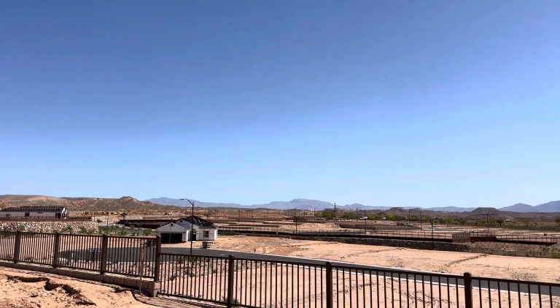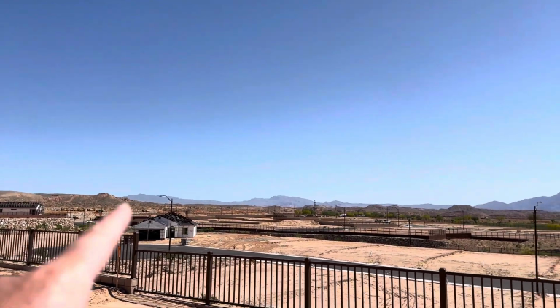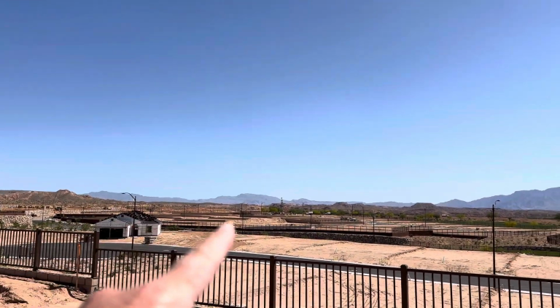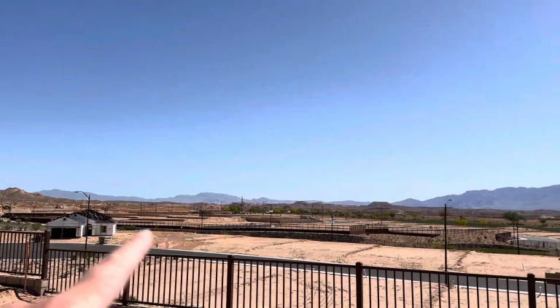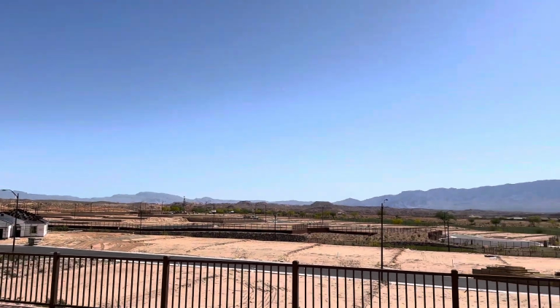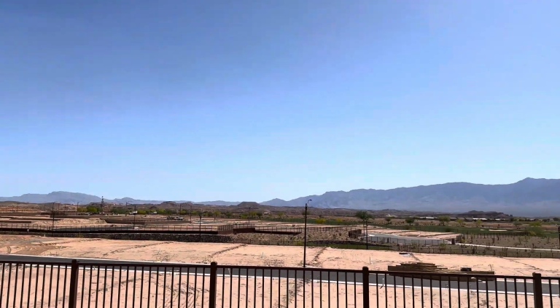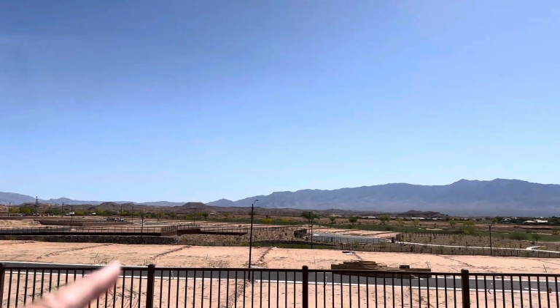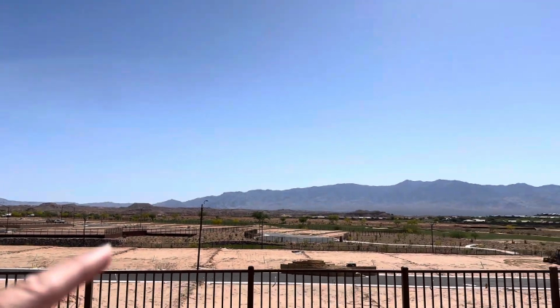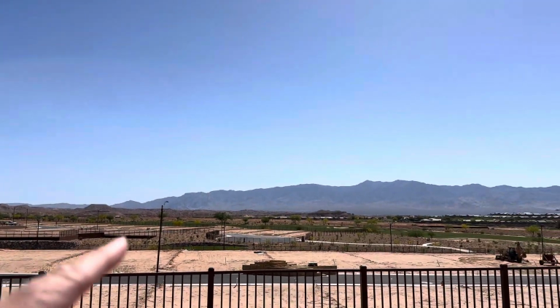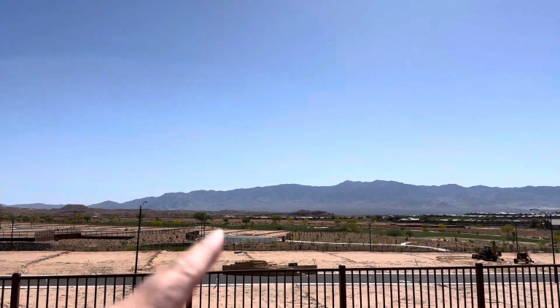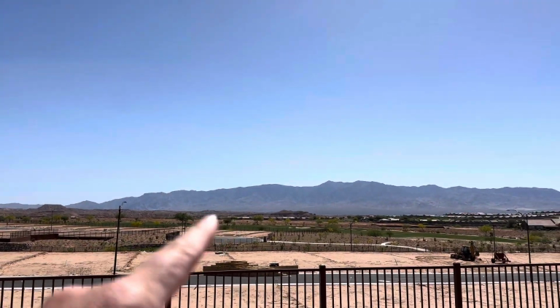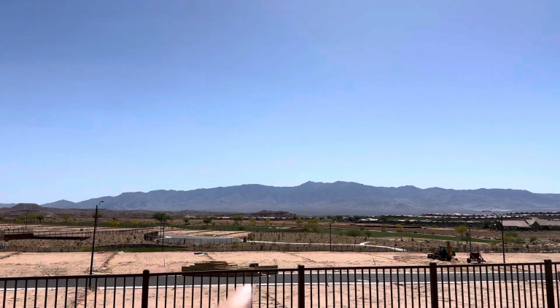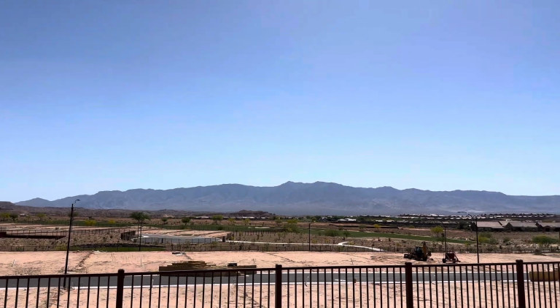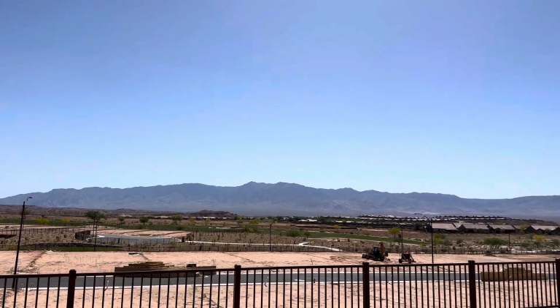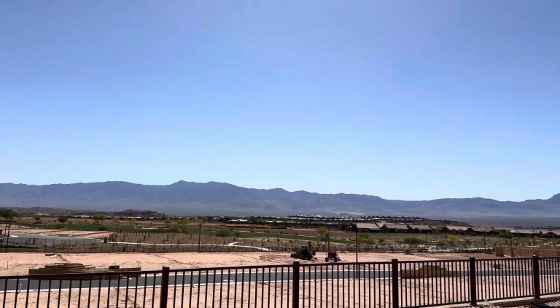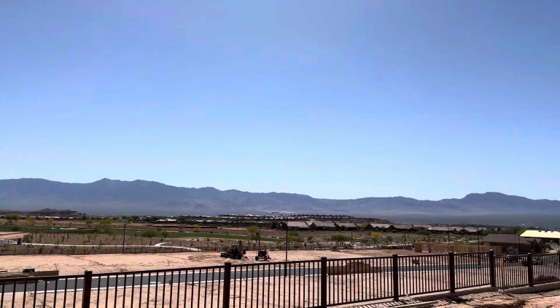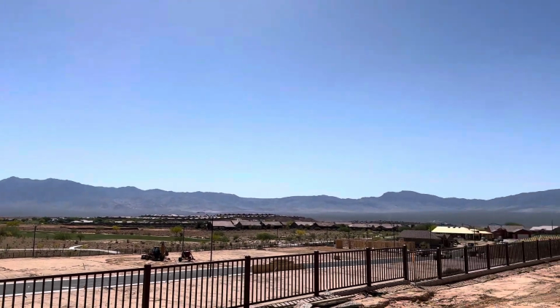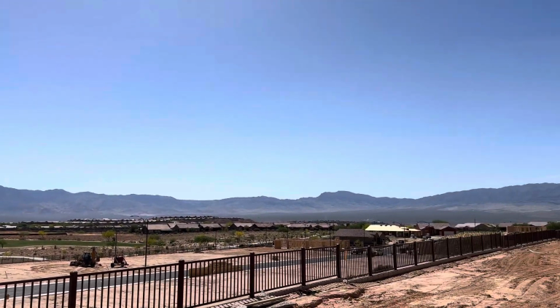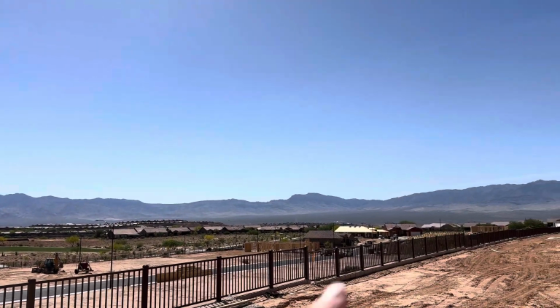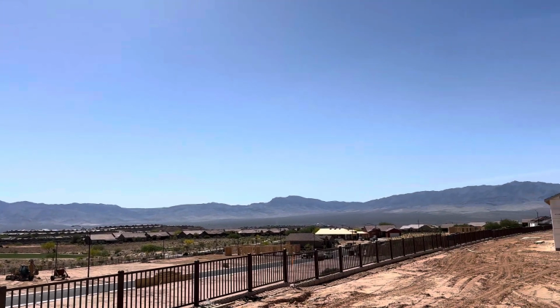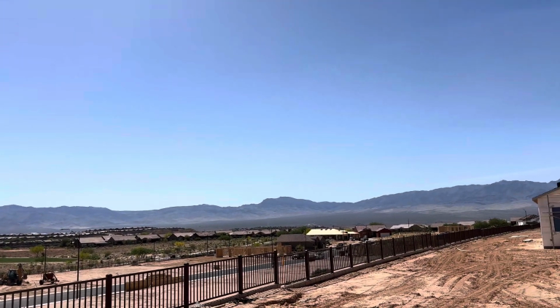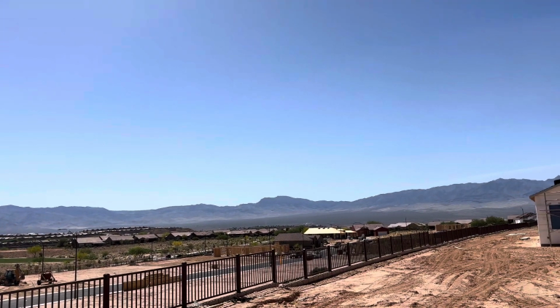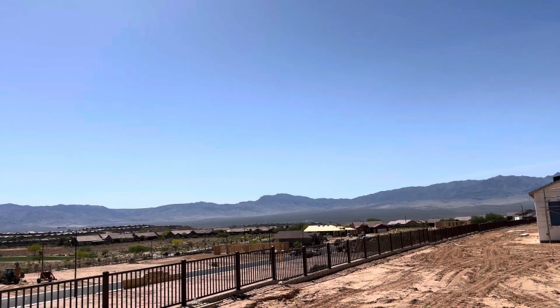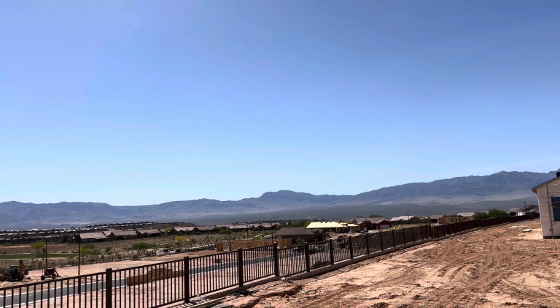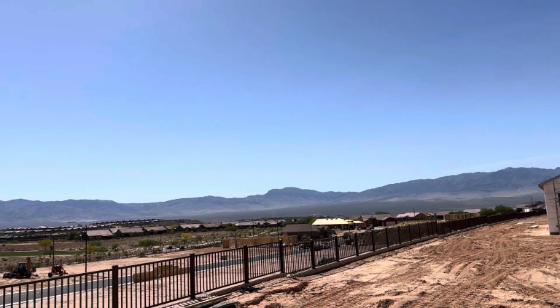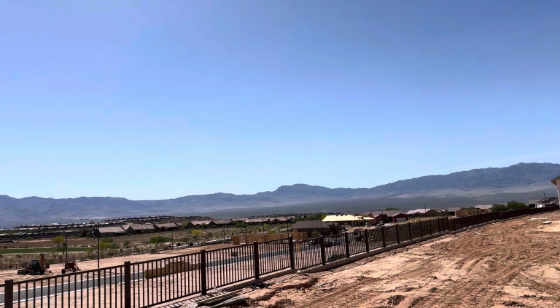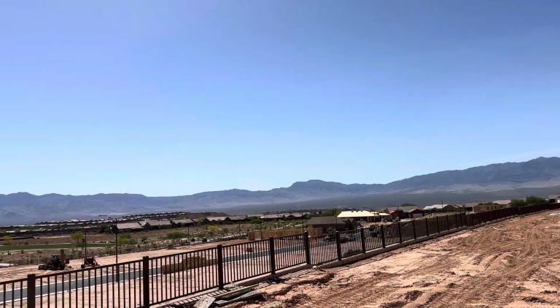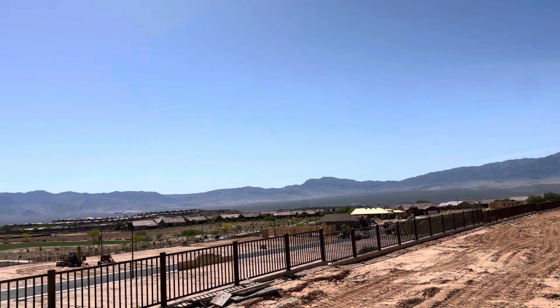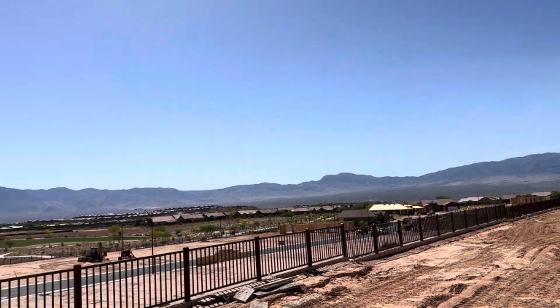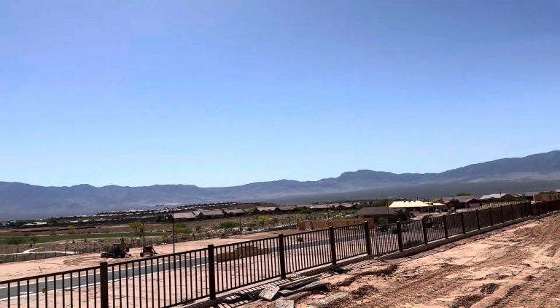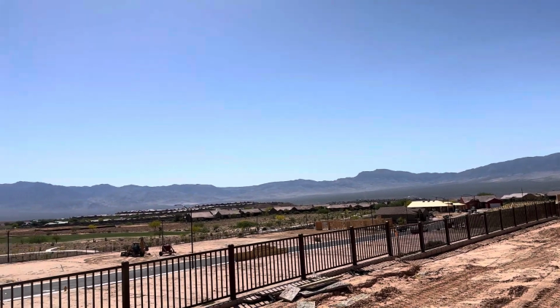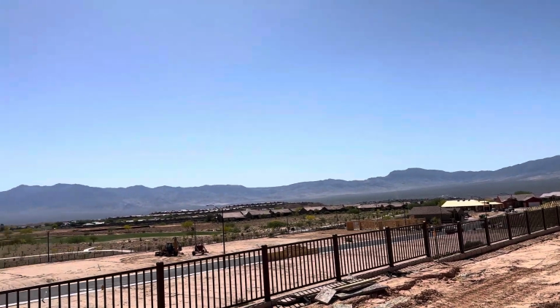You can see the Utah mountains, the Arizona mountains back here, and then these mountains over here in Nevada. It's beautiful, beautiful views out here.